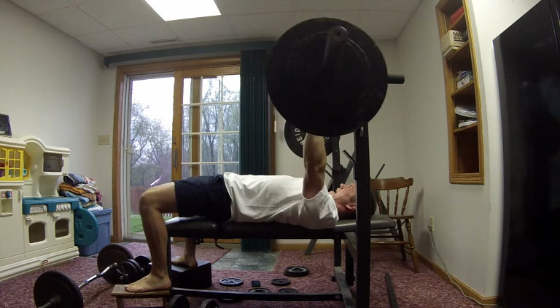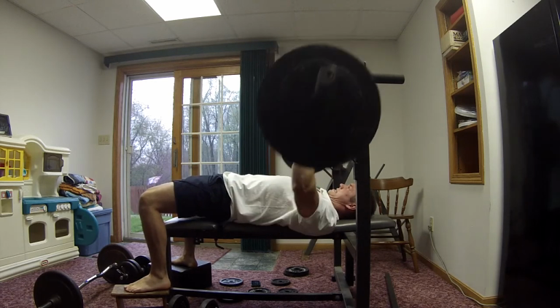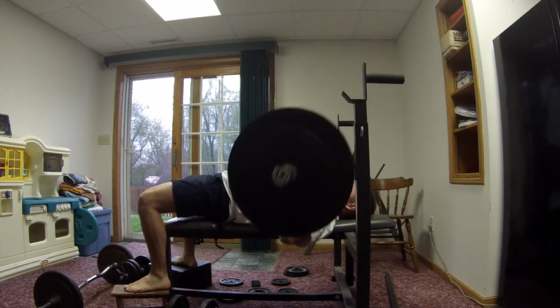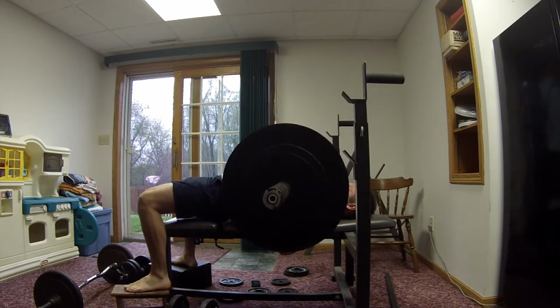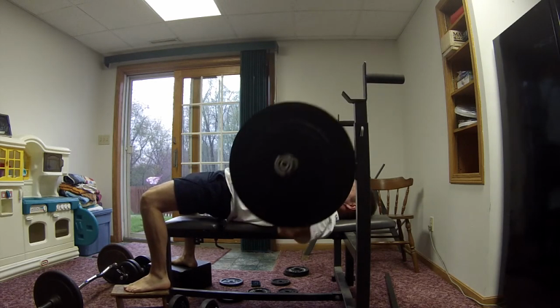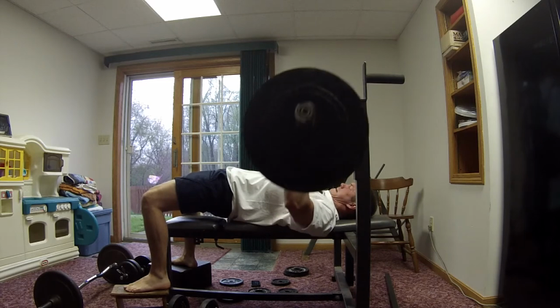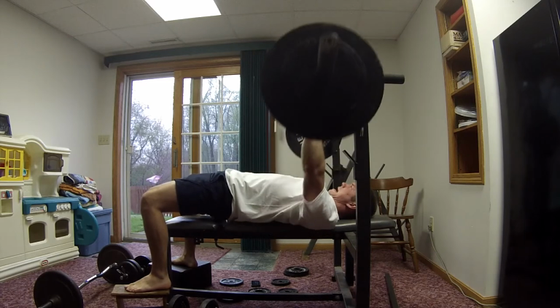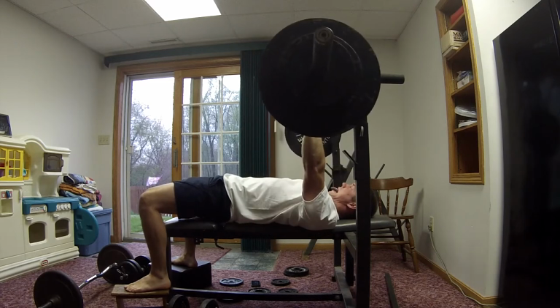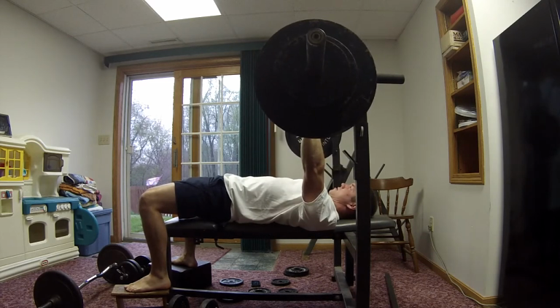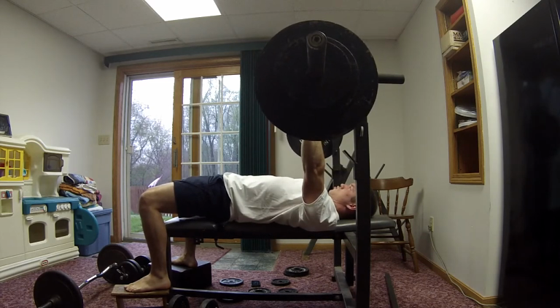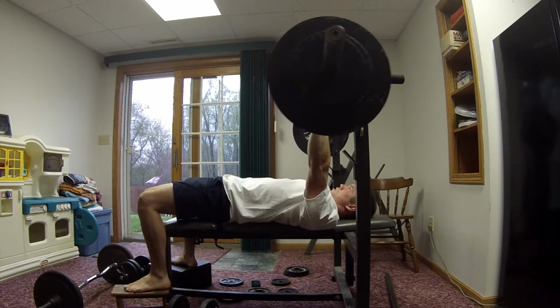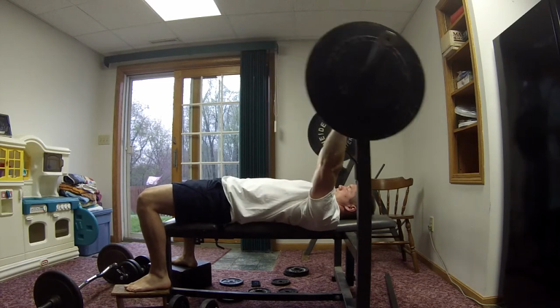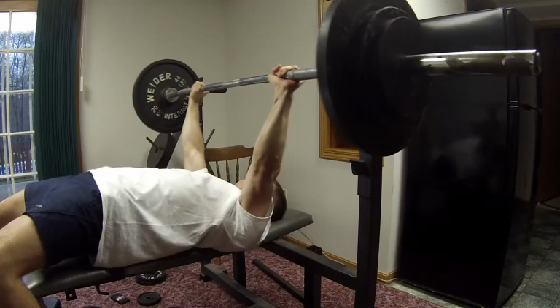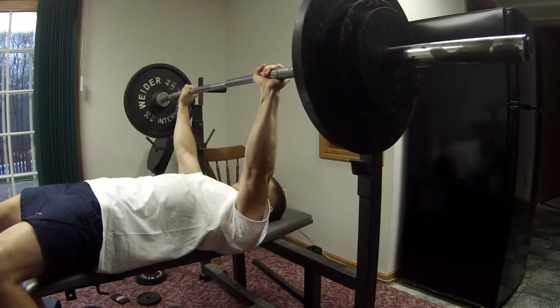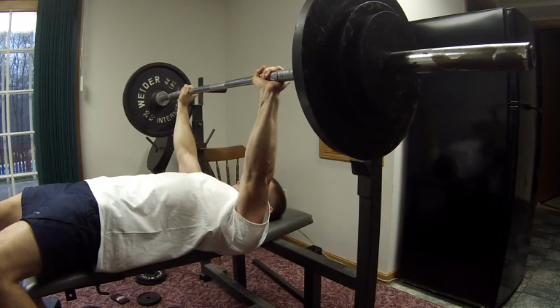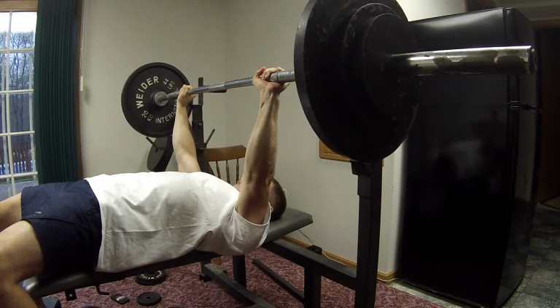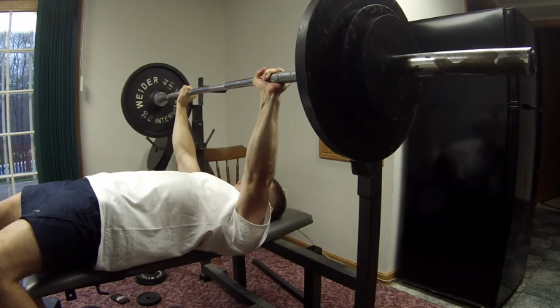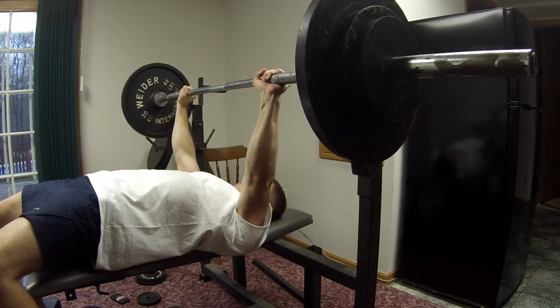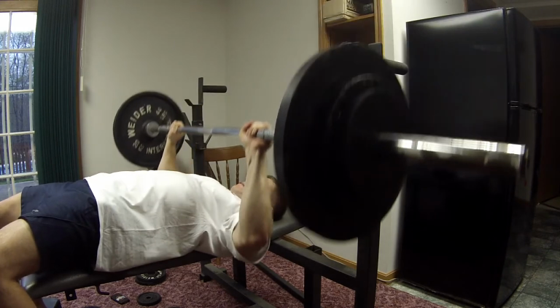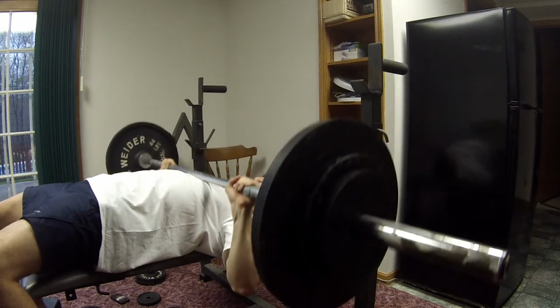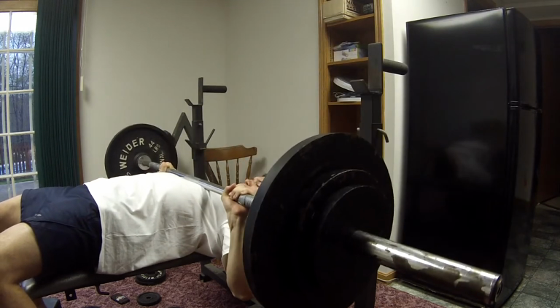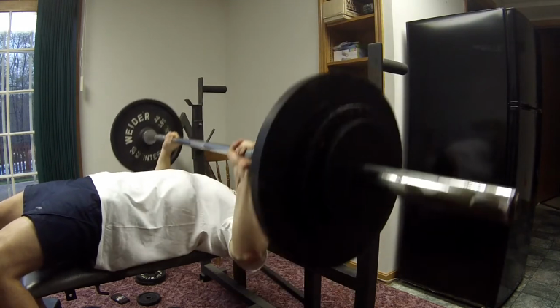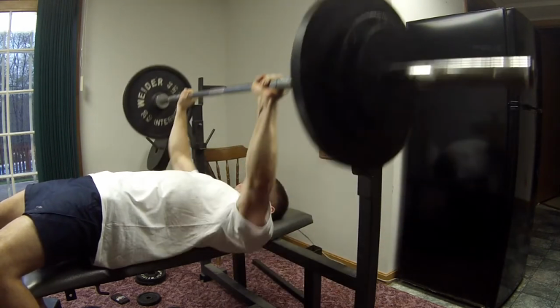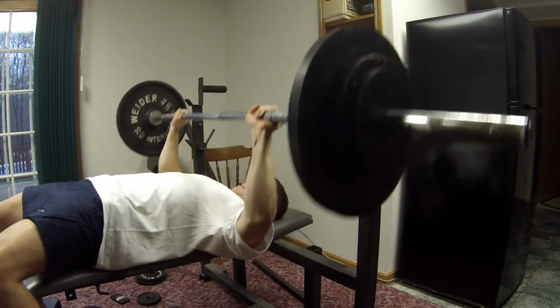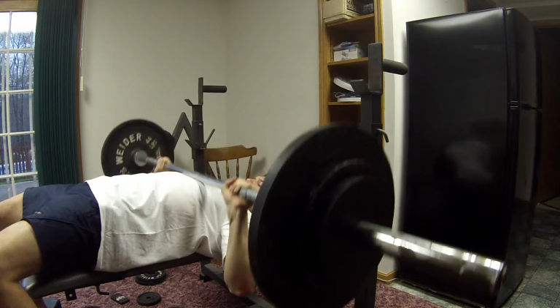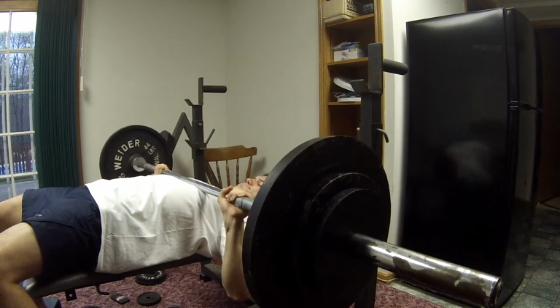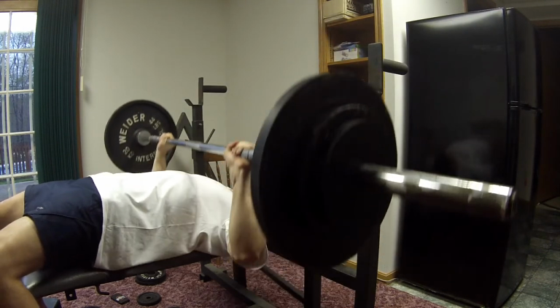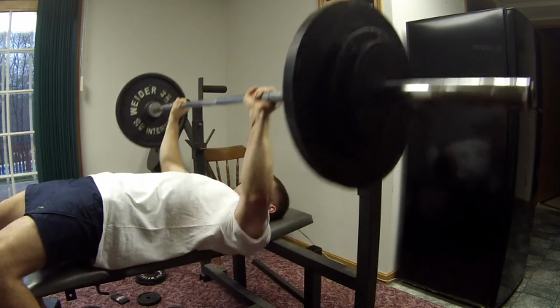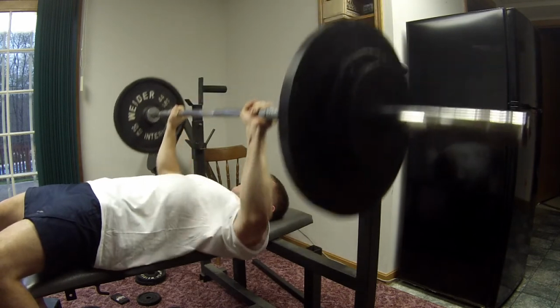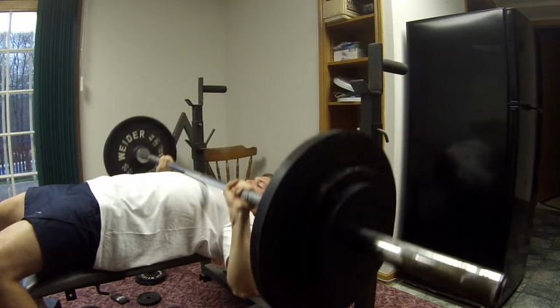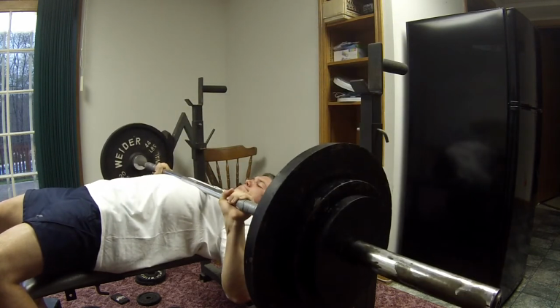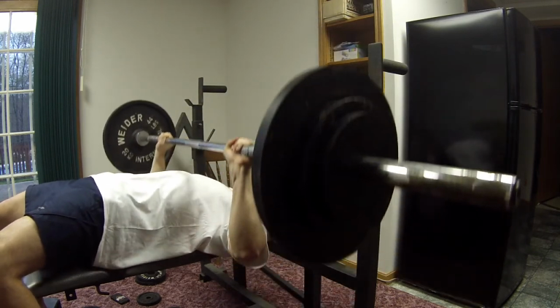I've seen some other YouTubers doing it. So that's basically the whole video — you can just see coming down, stopping, not for a long time but just enough that all these elastic fibers aren't helping me bounce the weight back up.